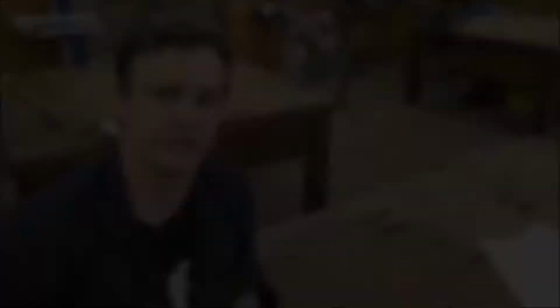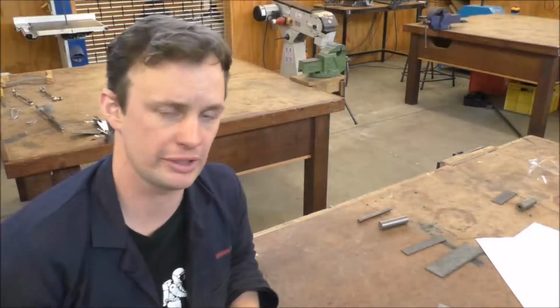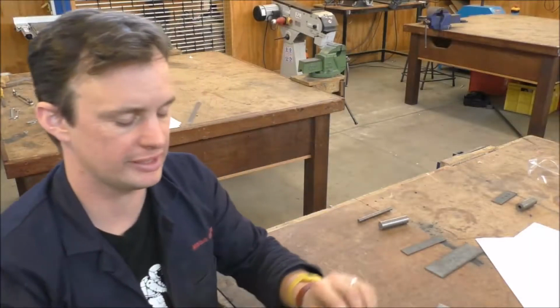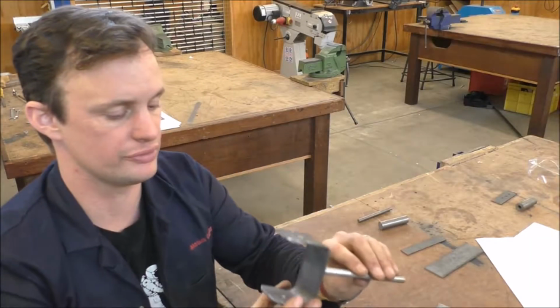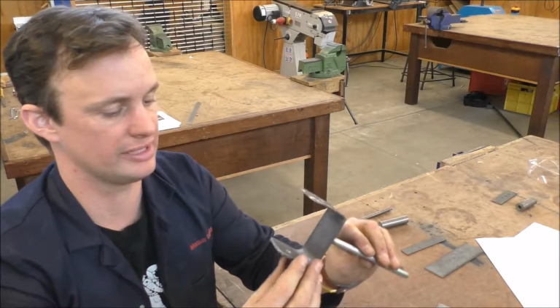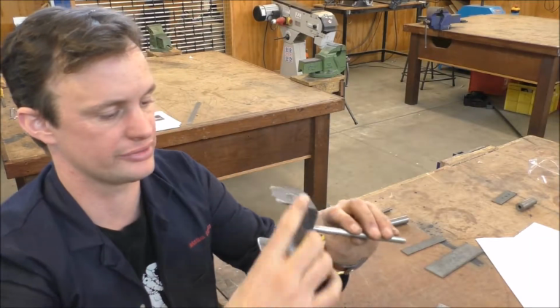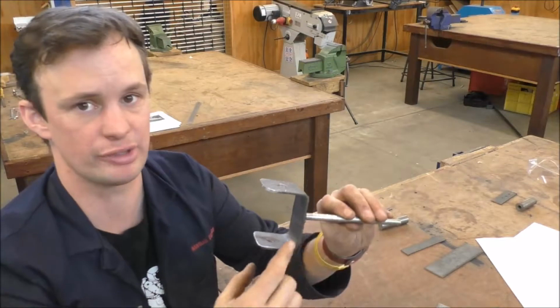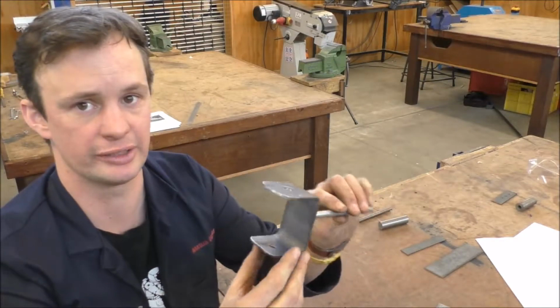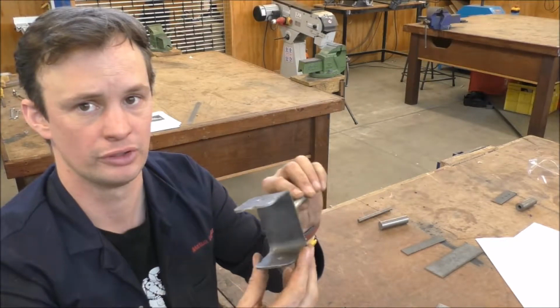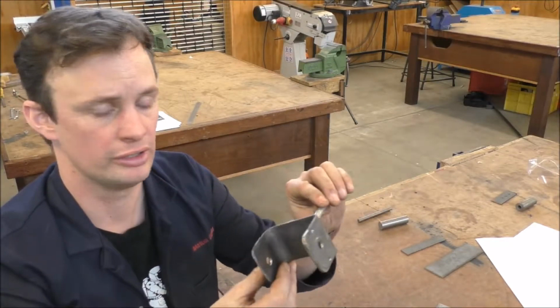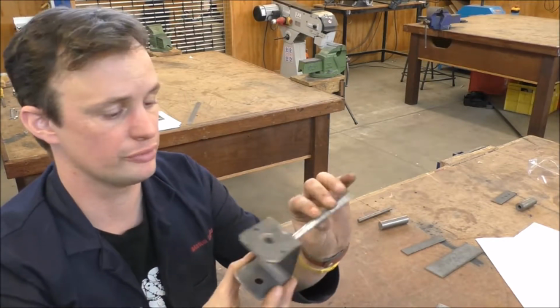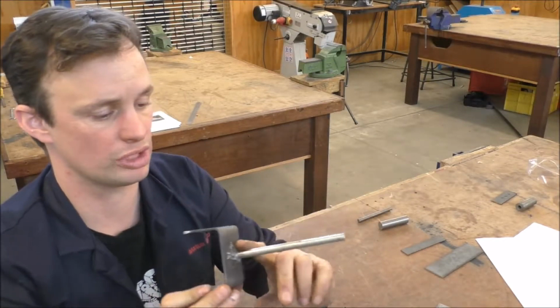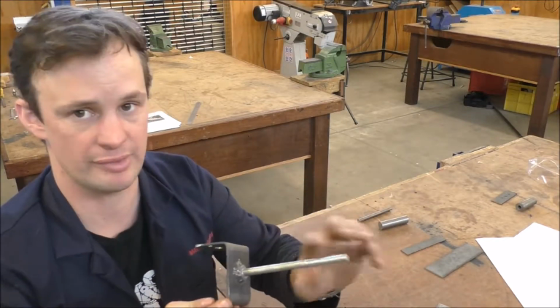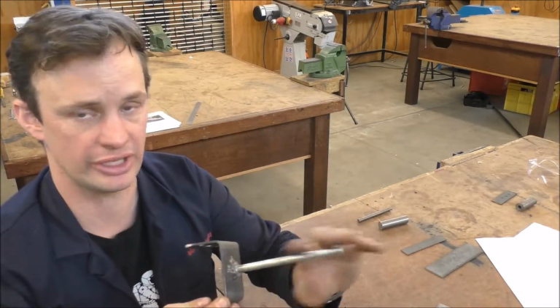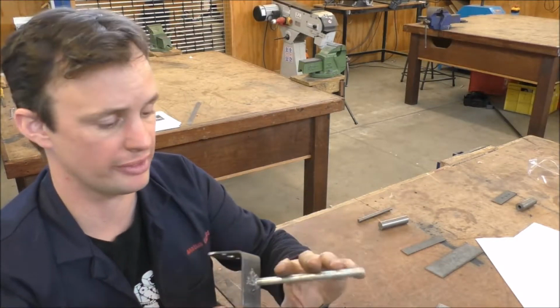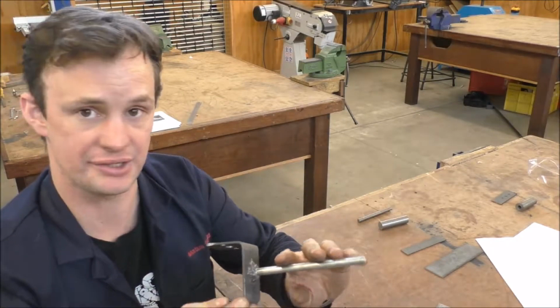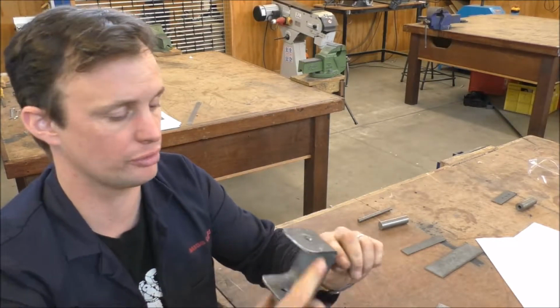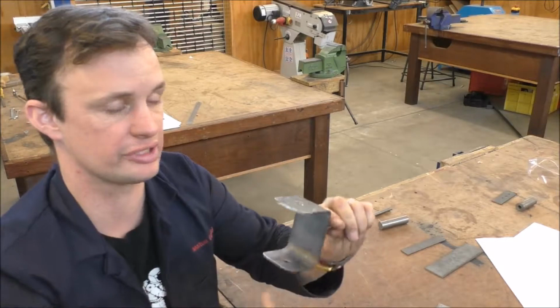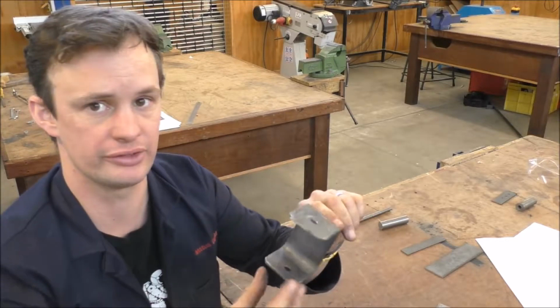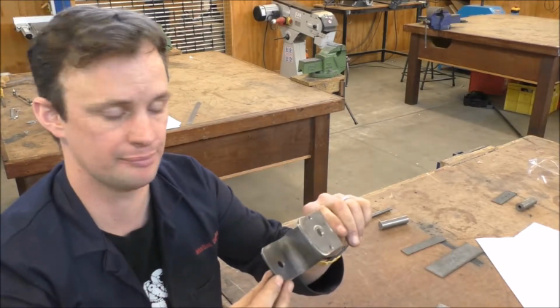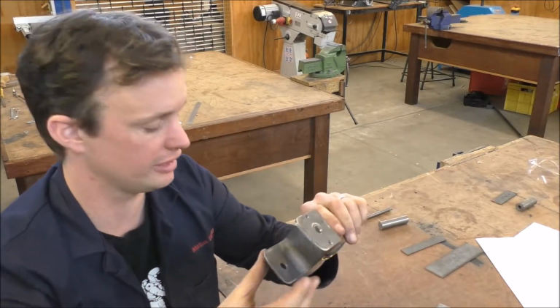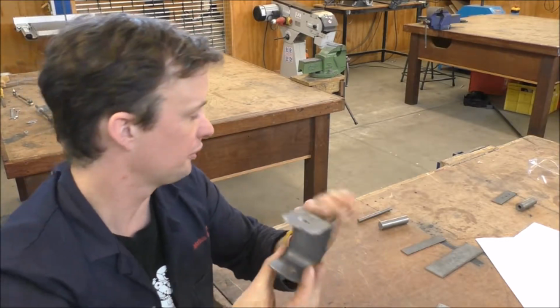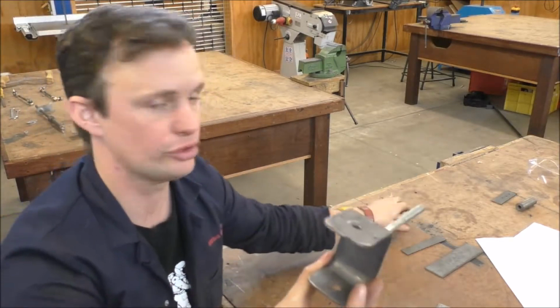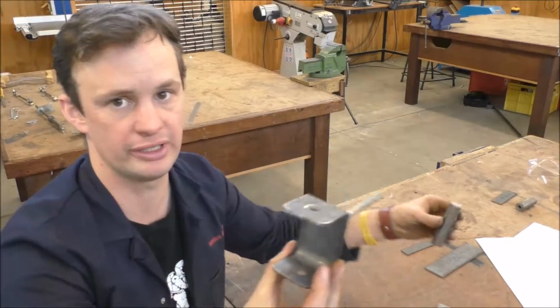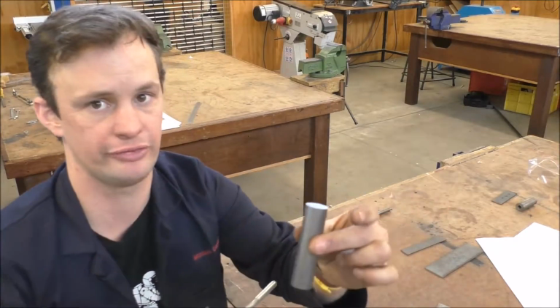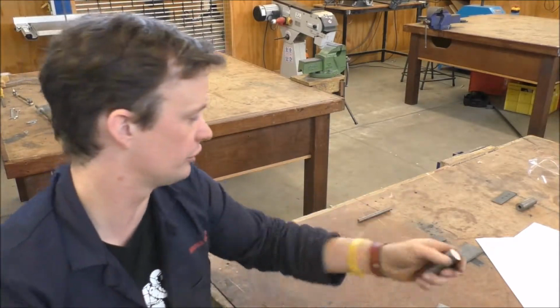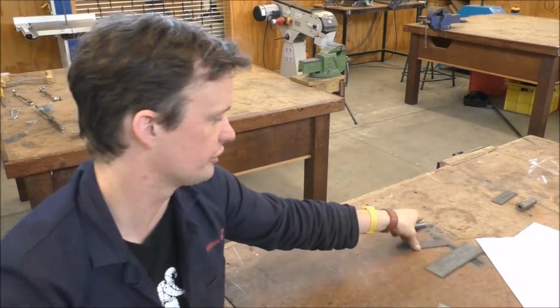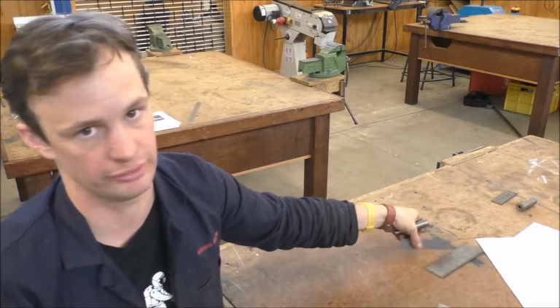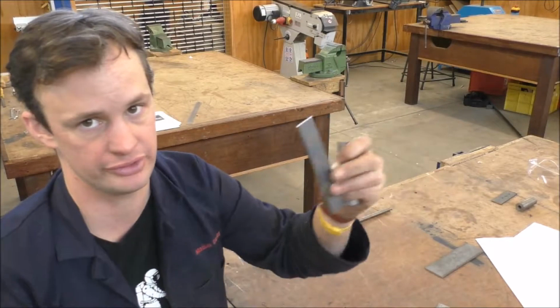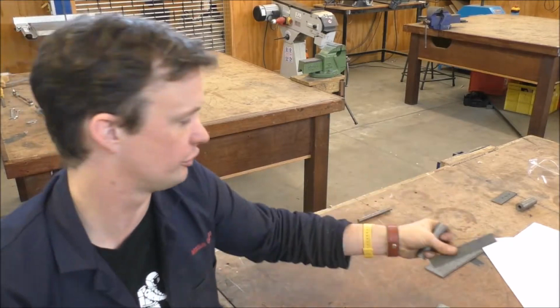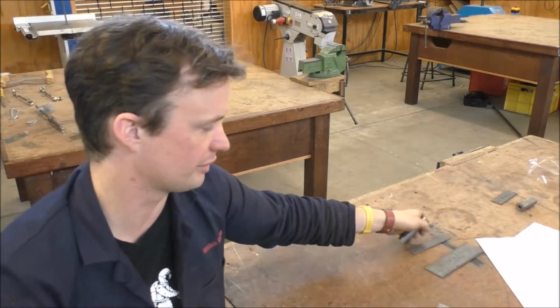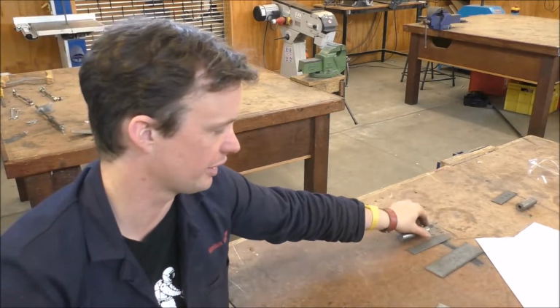The first thing we're going to make is this C bracket here. We're not going to worry about the stub axle — that's almost one of the last things we put on. We're making this bracket first because that determines the length of the rod, which determines the length of everything else.